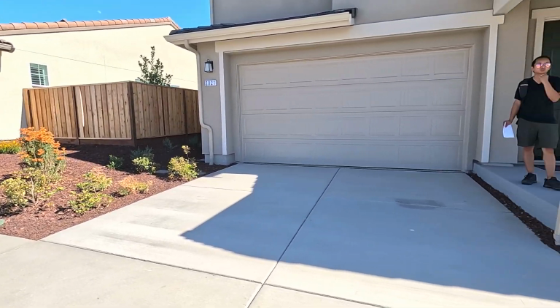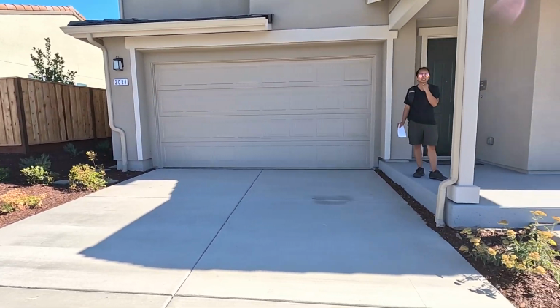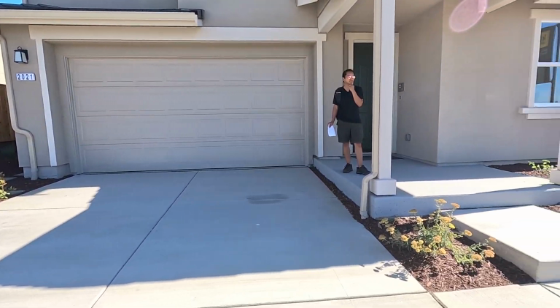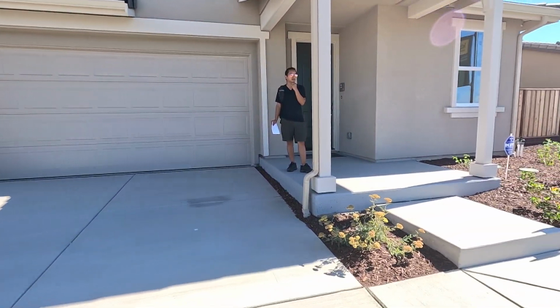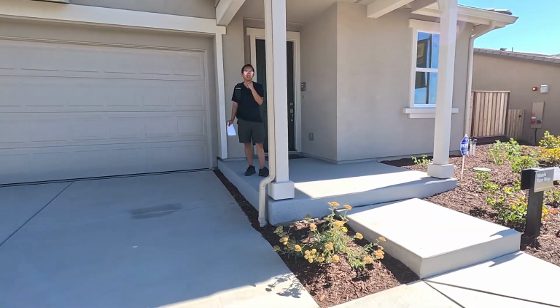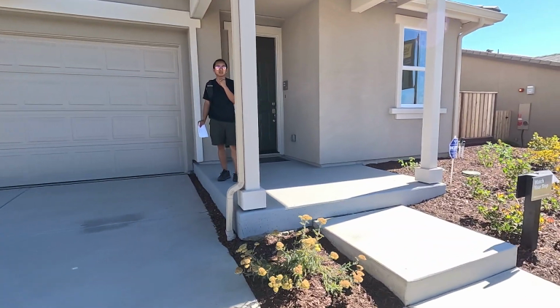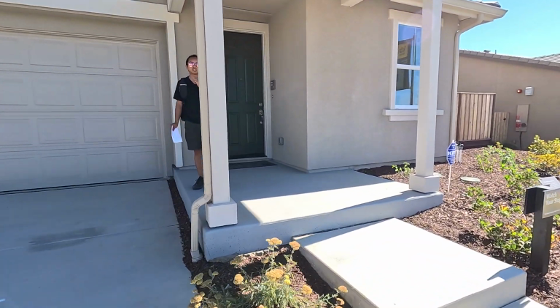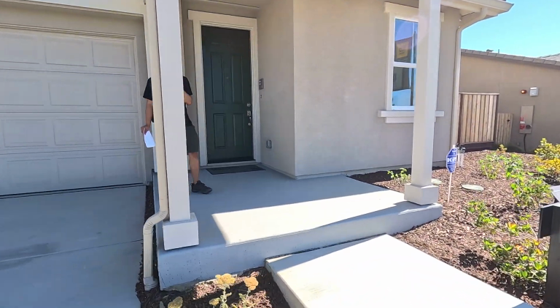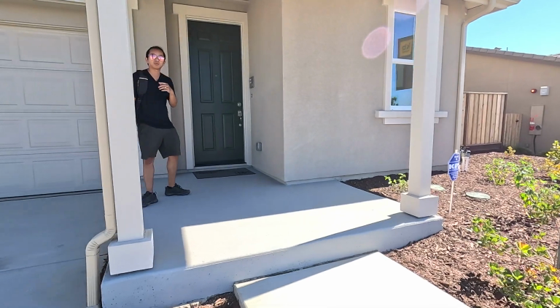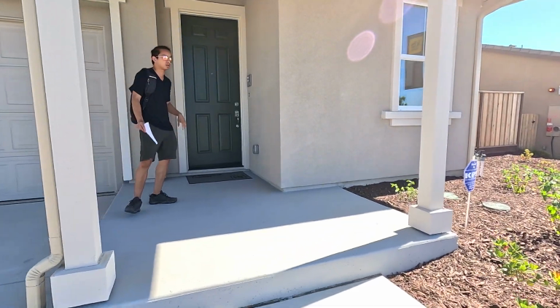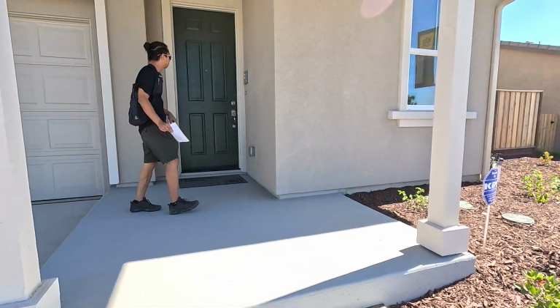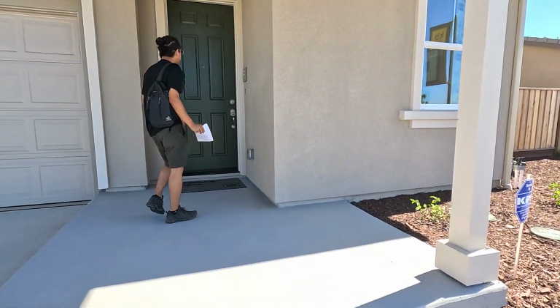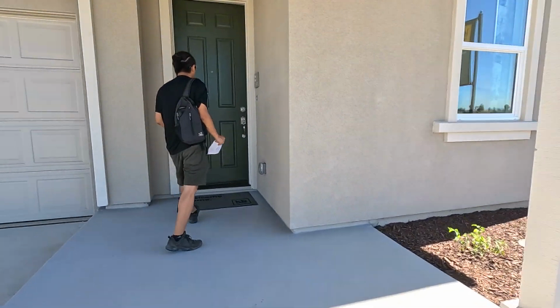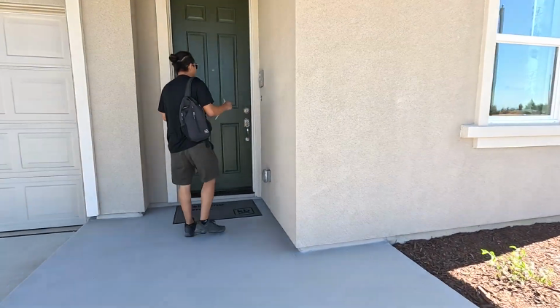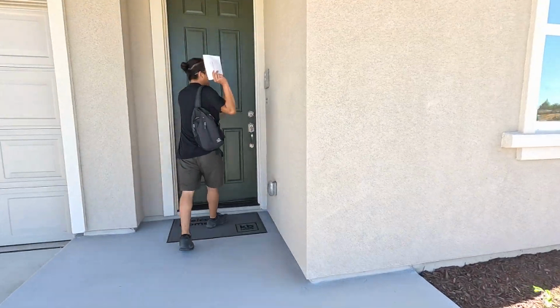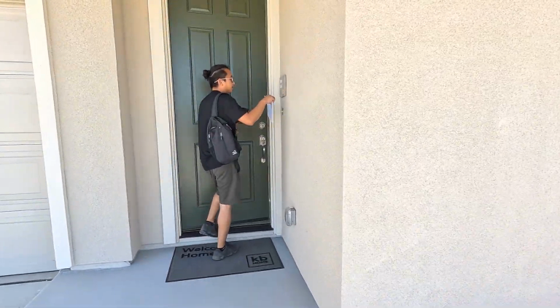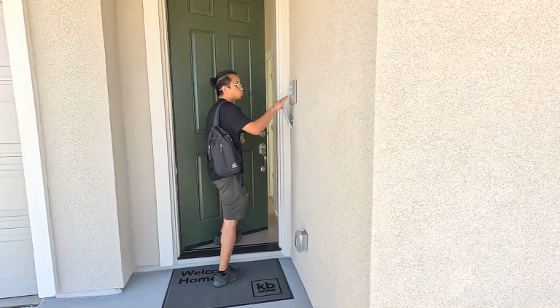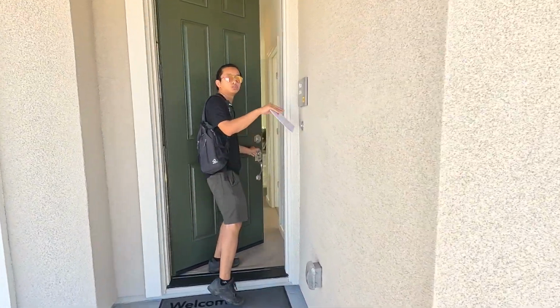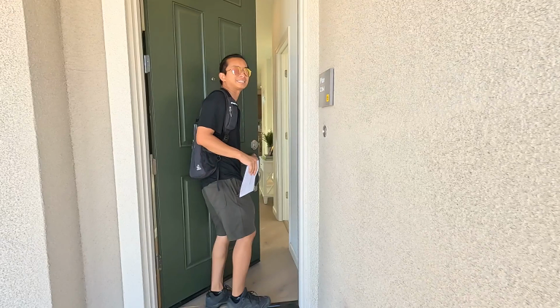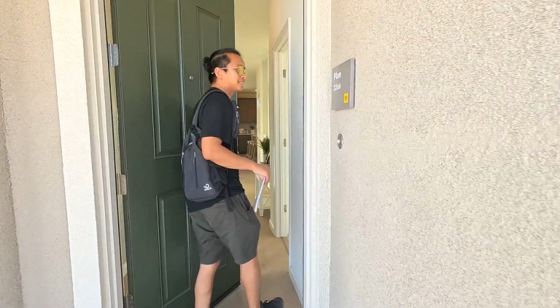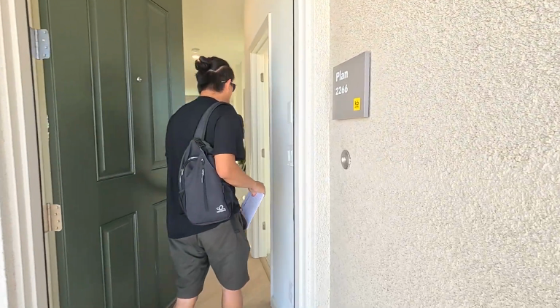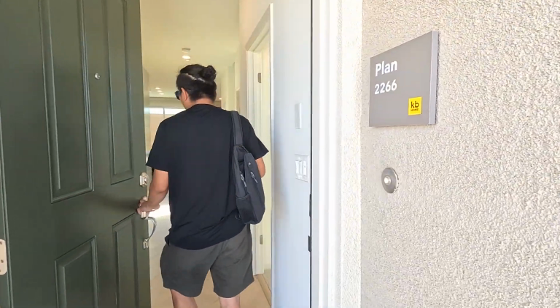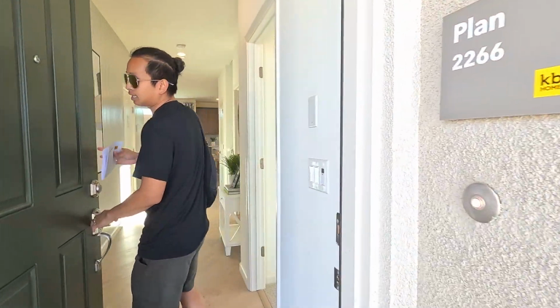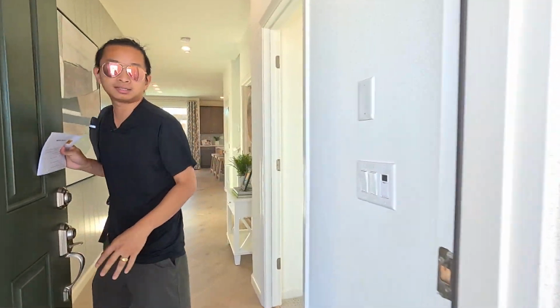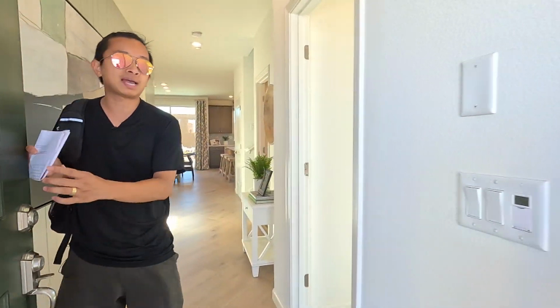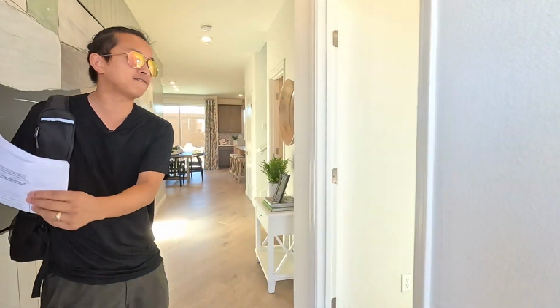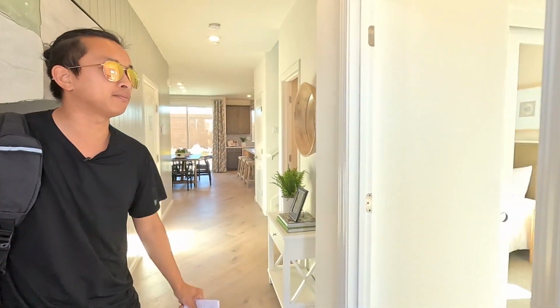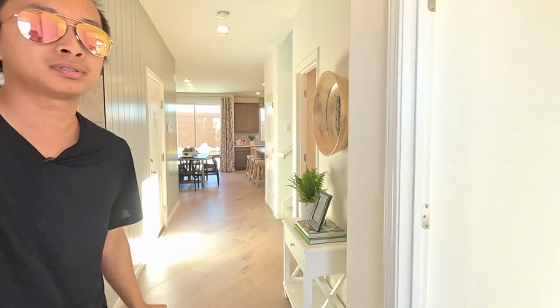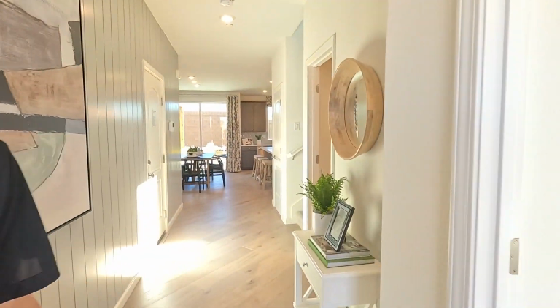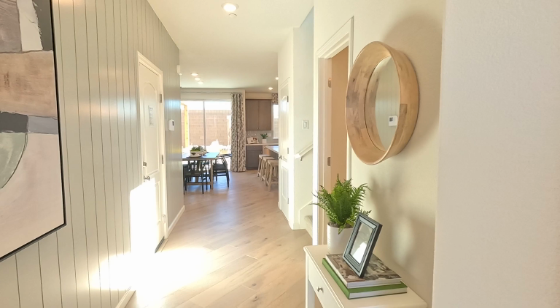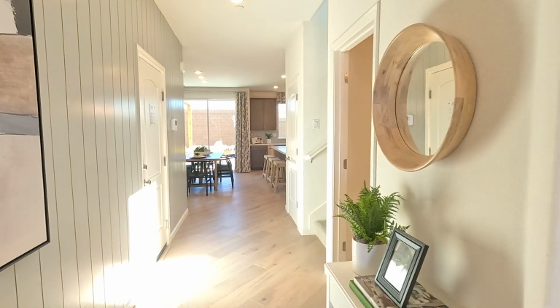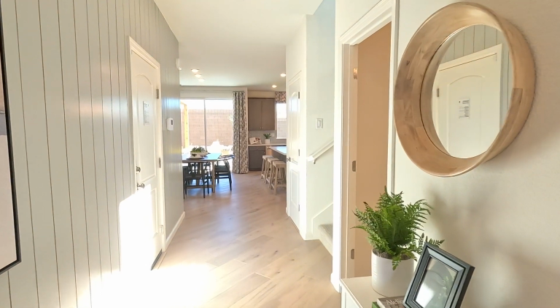They just launched this for sale about a couple of weeks ago and we want to show you guys. Currently, this plan is 2,266 square feet and this one has about five bedrooms that you guys can make an option over.